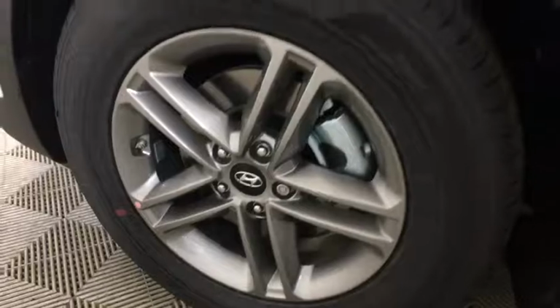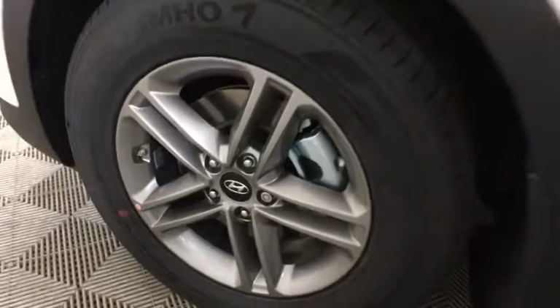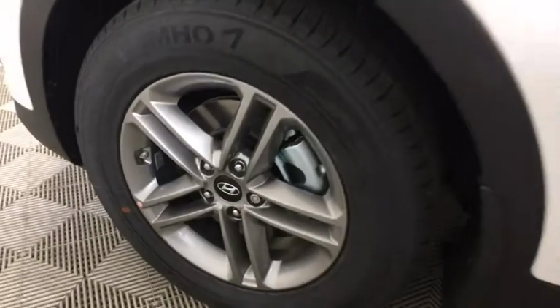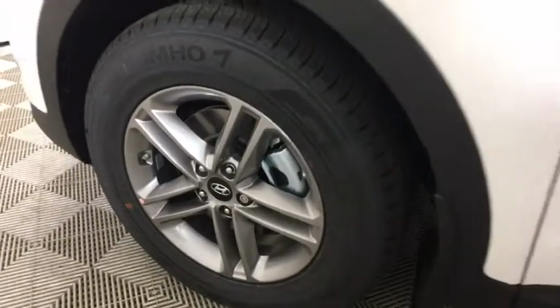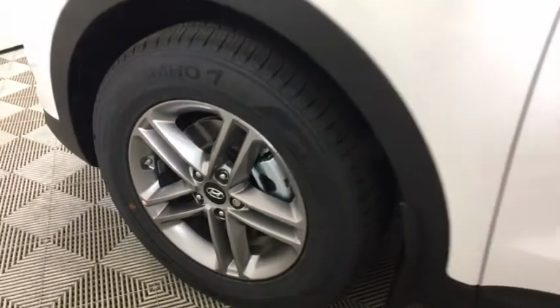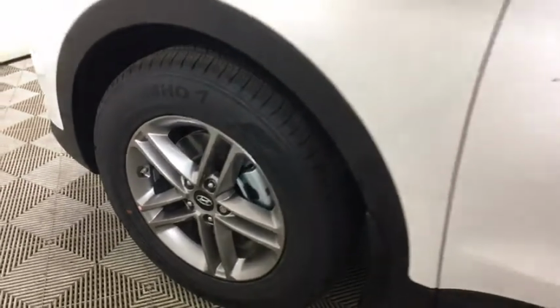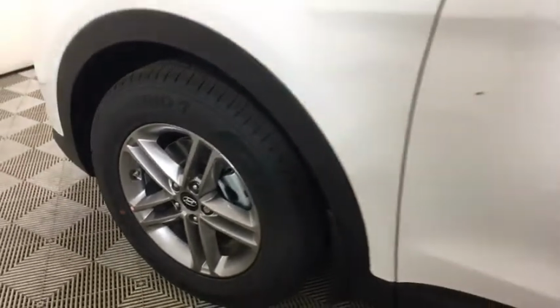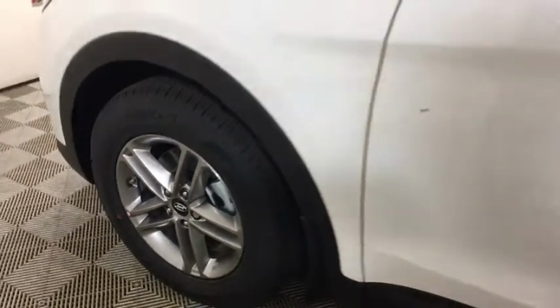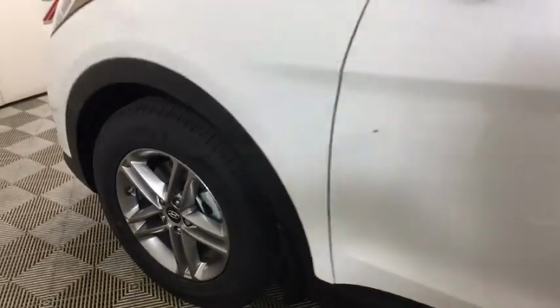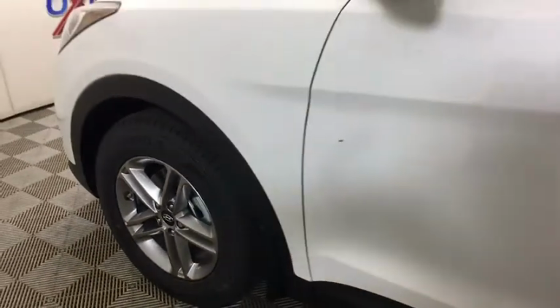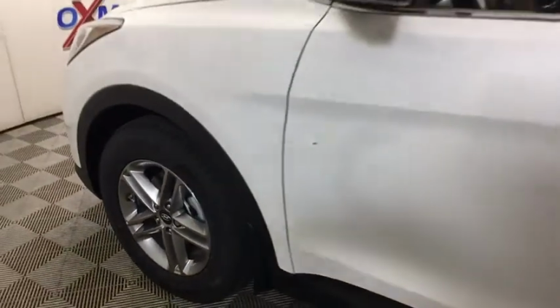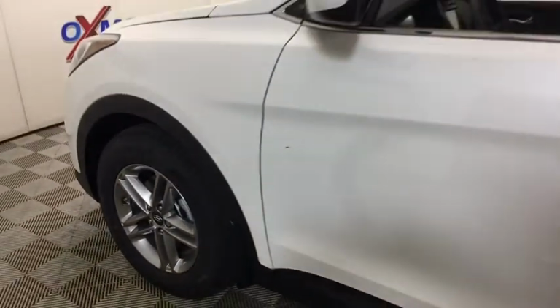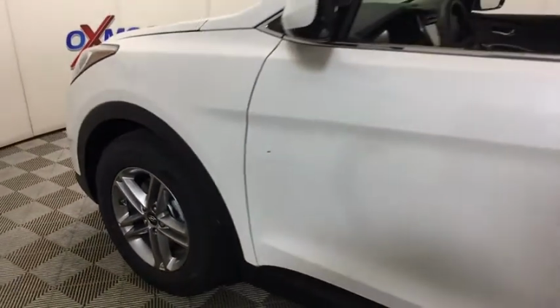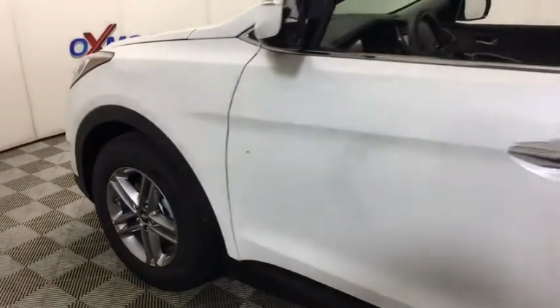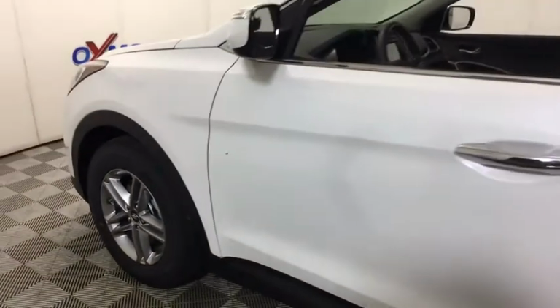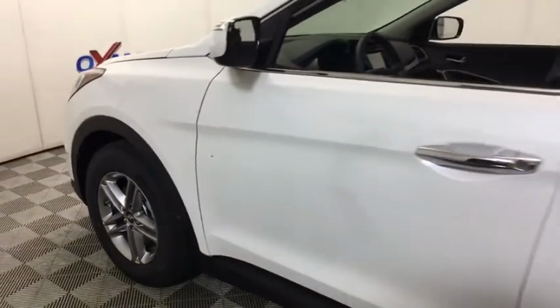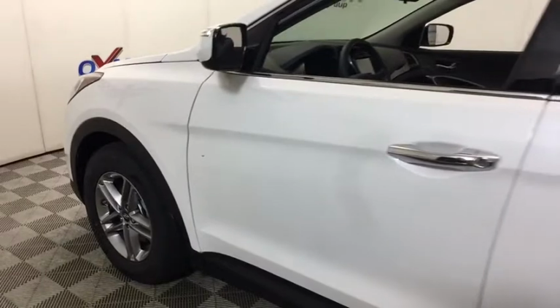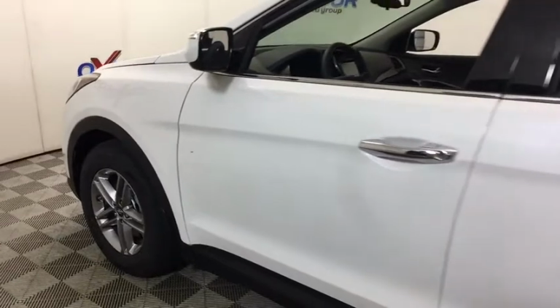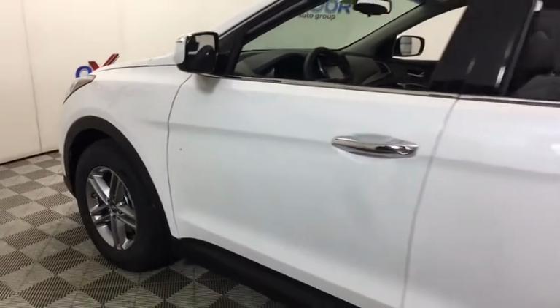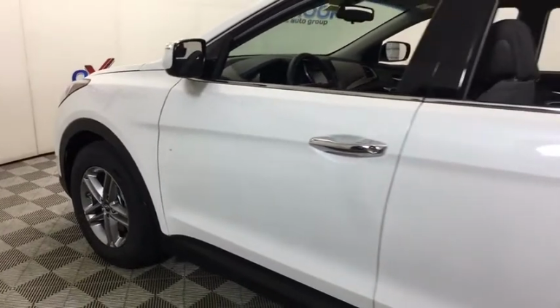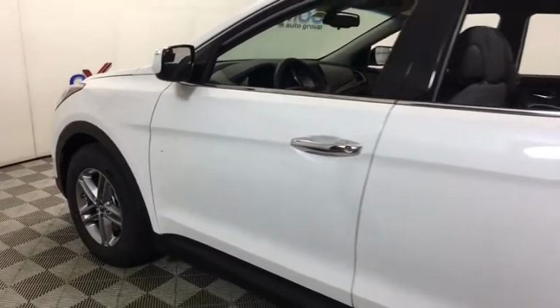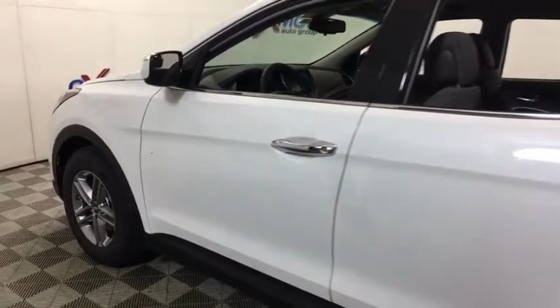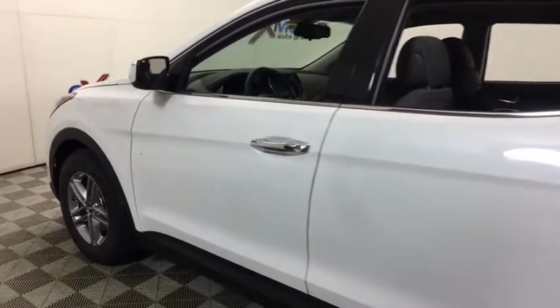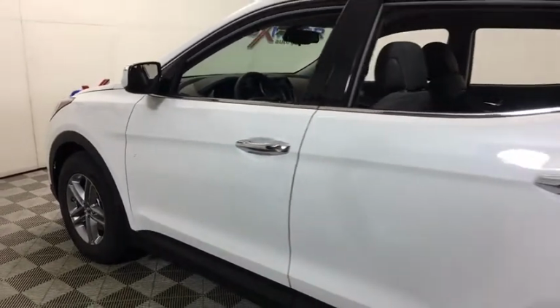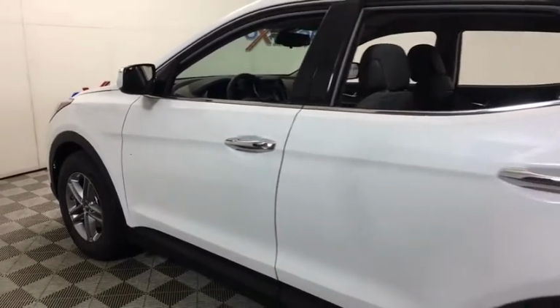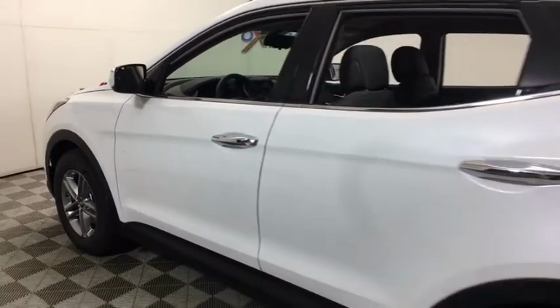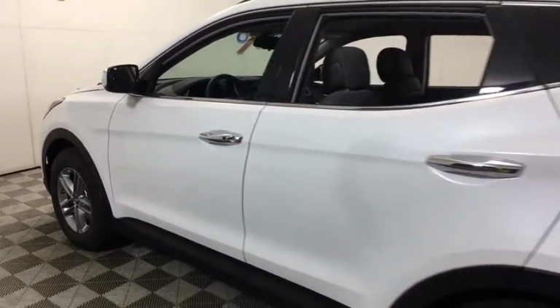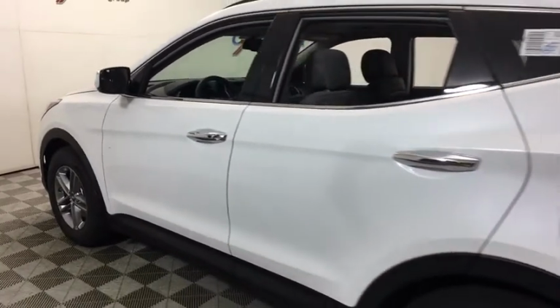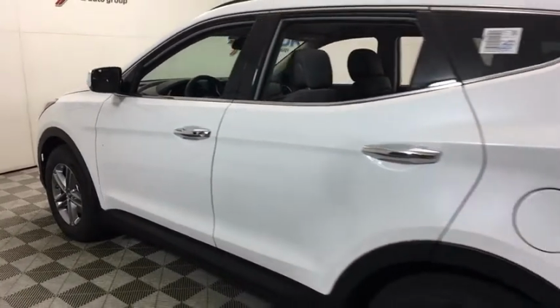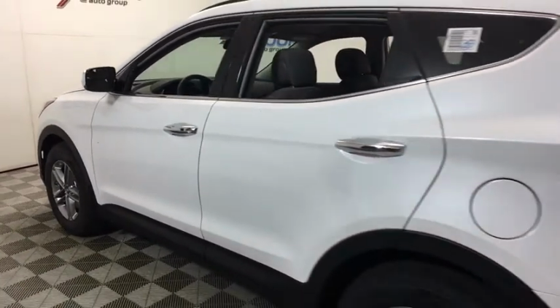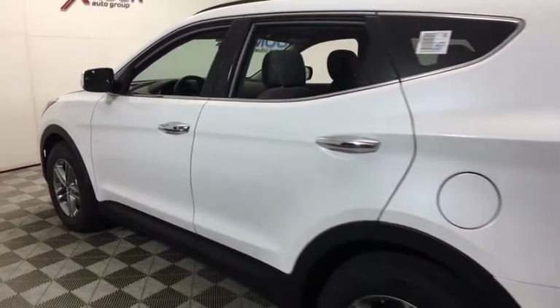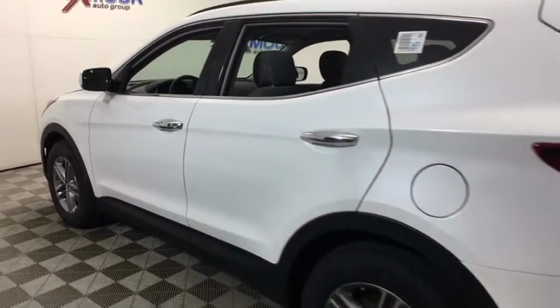2018 Hyundai Santa Fe. Style. Quality. Performance. Value. Need we say more? This vehicle has less than 100 miles.